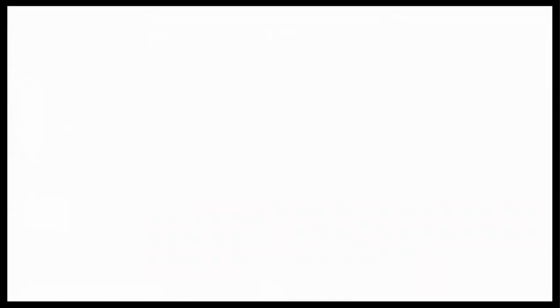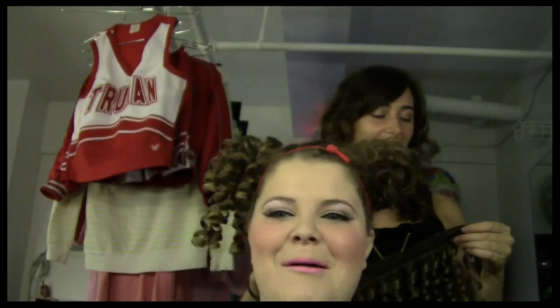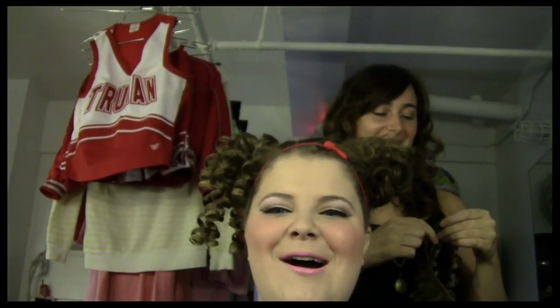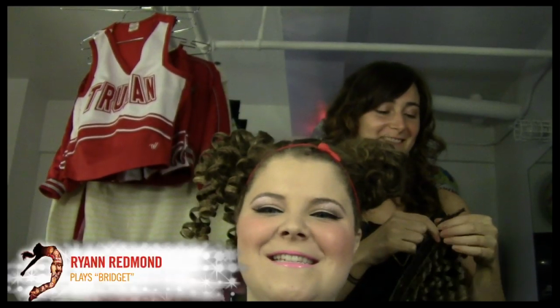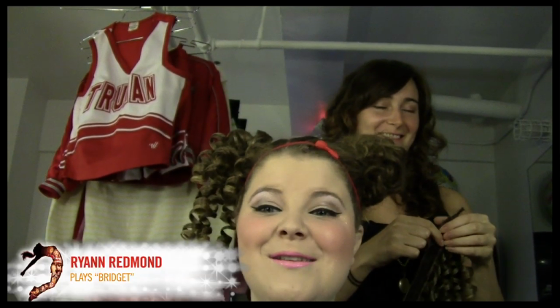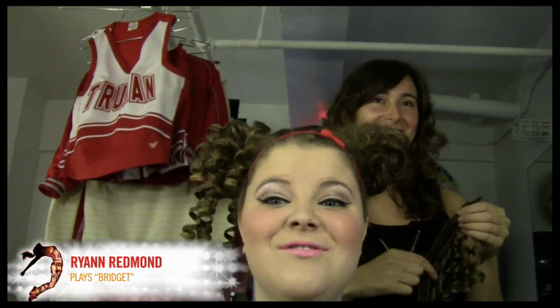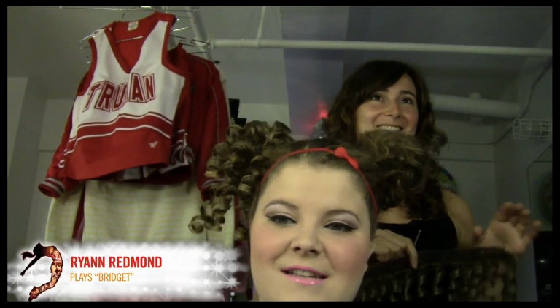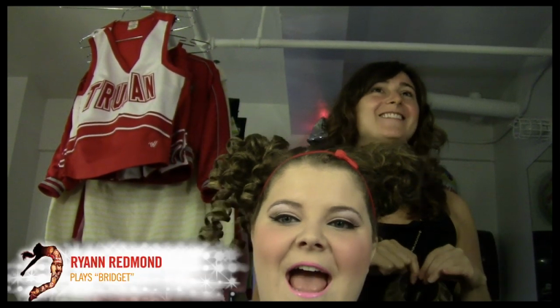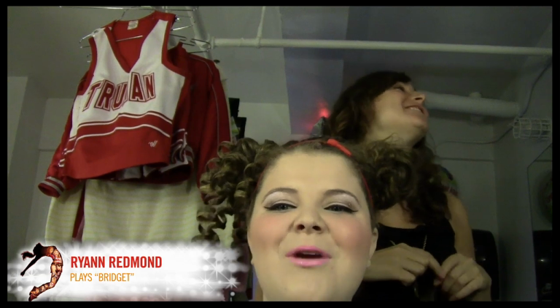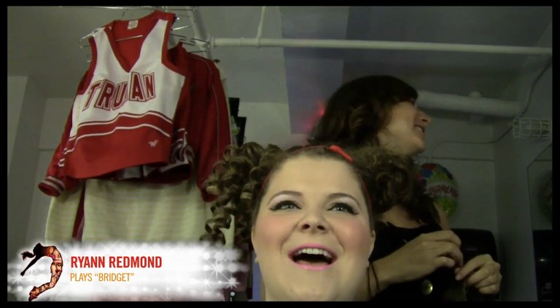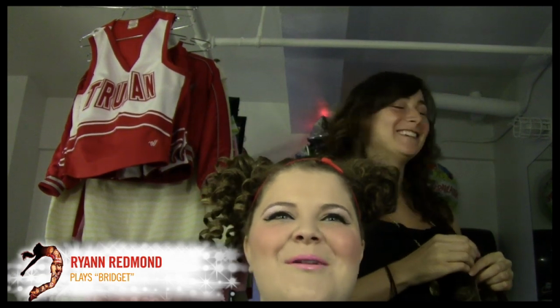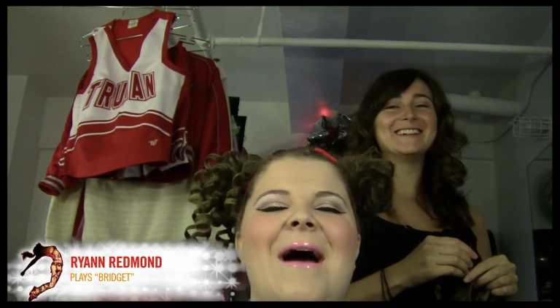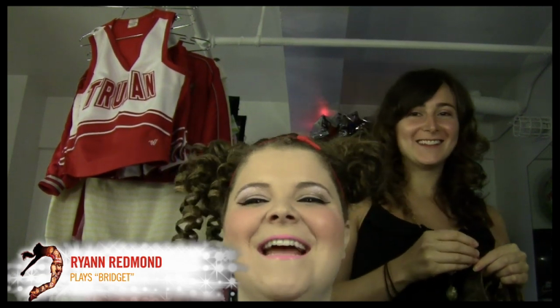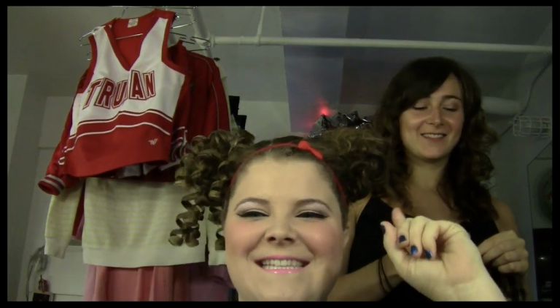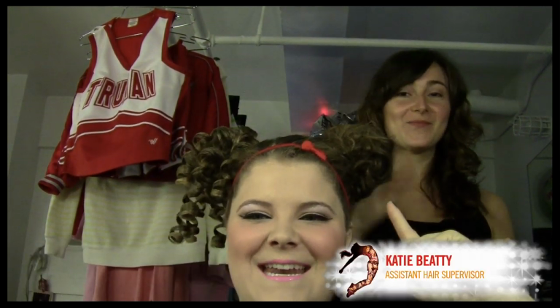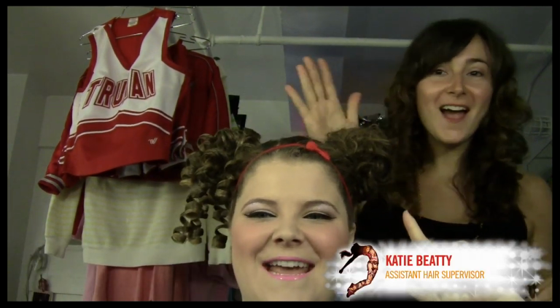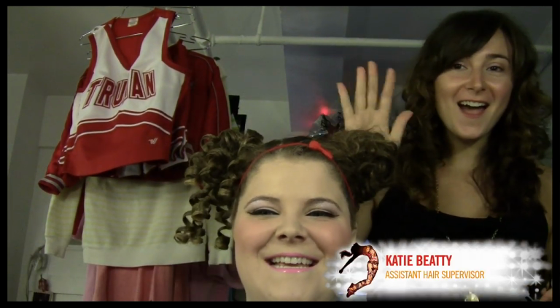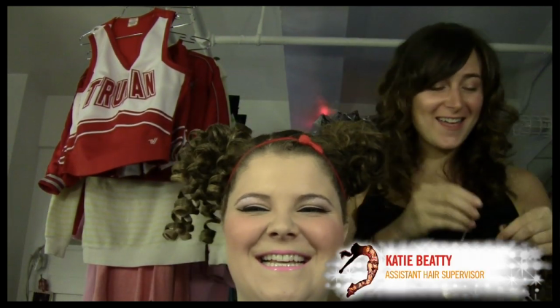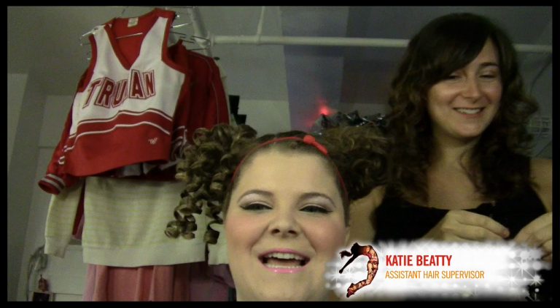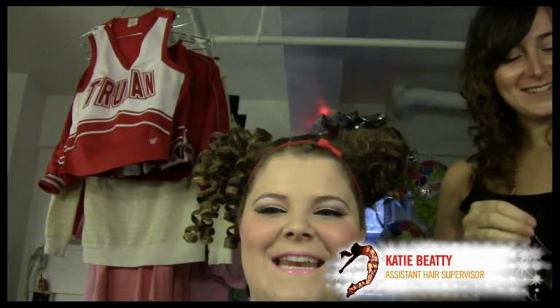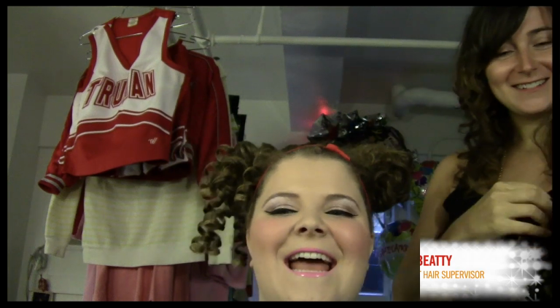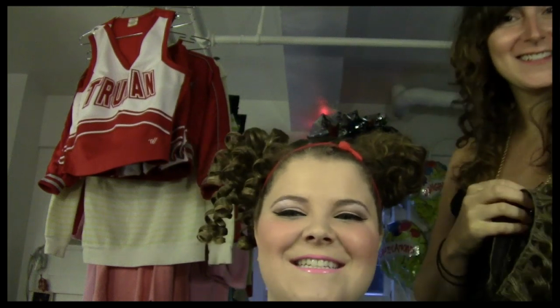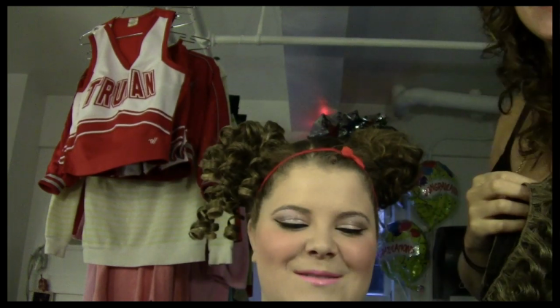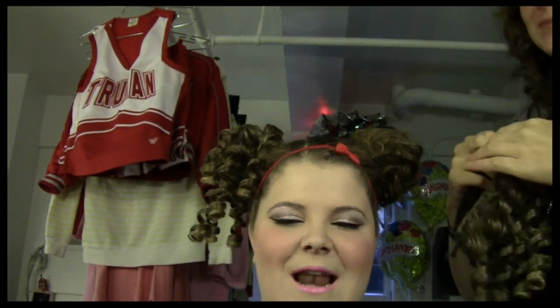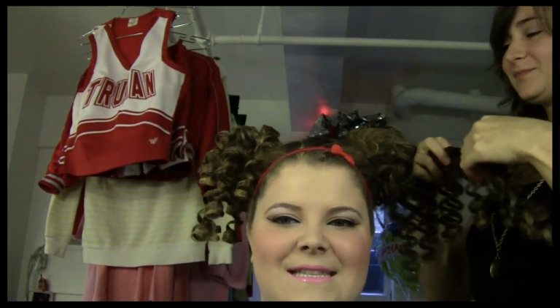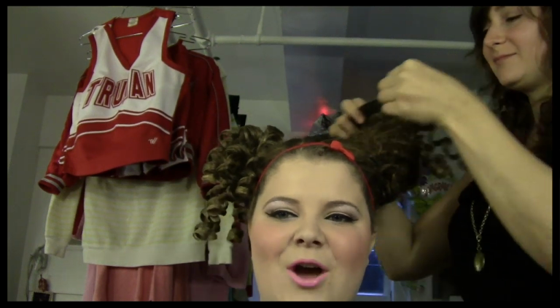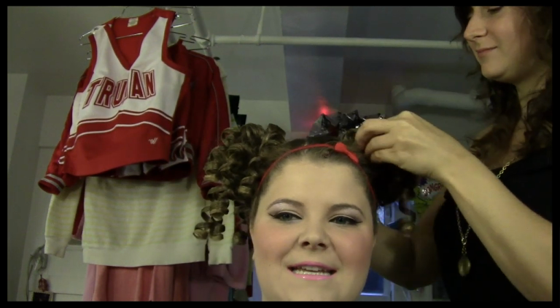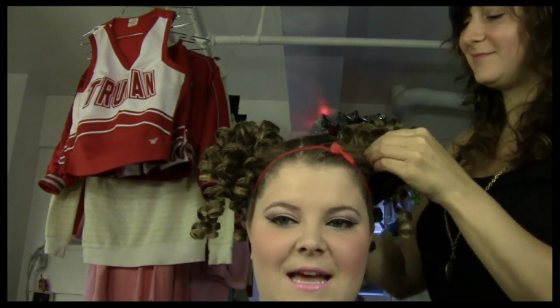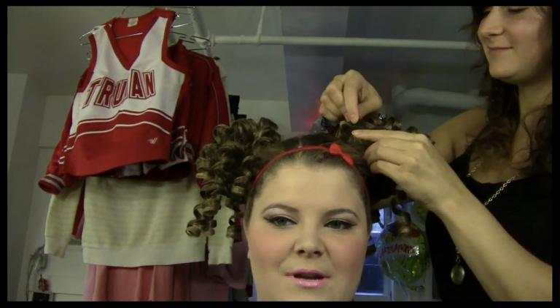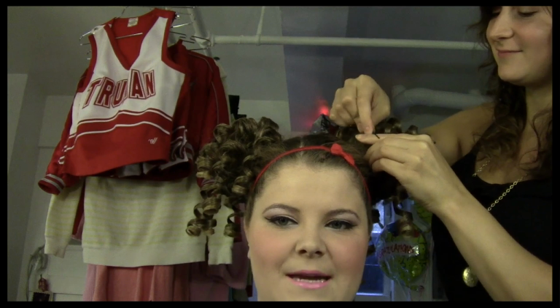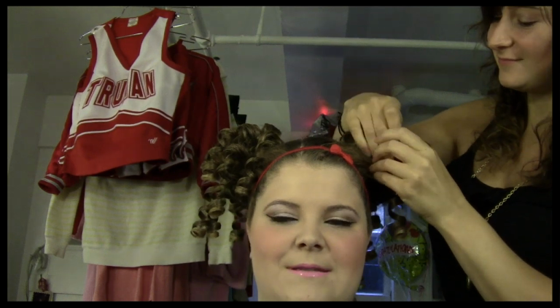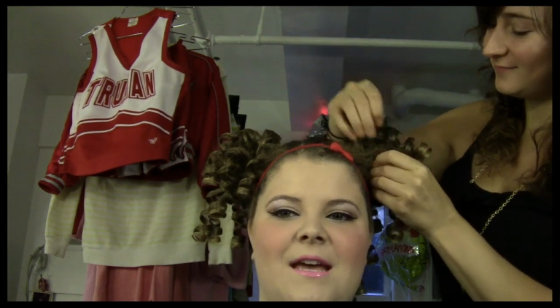Hi Broadway.com, this is Episode 6 of Cheer Factor and we are going to do my hair. This is Katie Baby — everyone say hi to Katie — and she is one of our amazing hair ladies. She's putting on my pigtails.